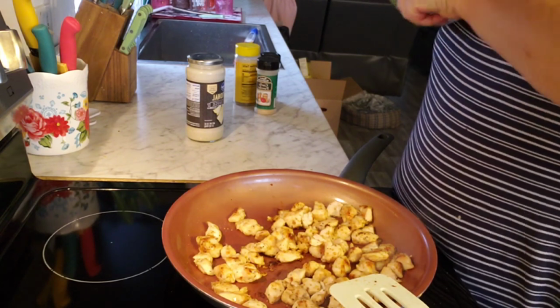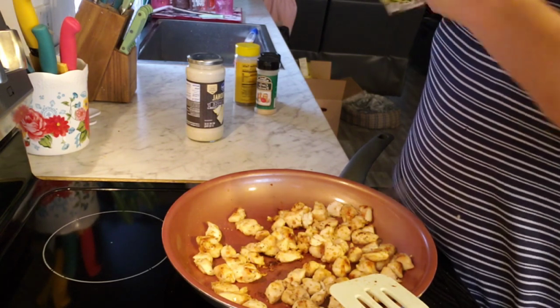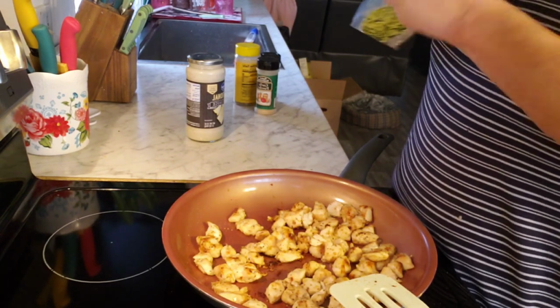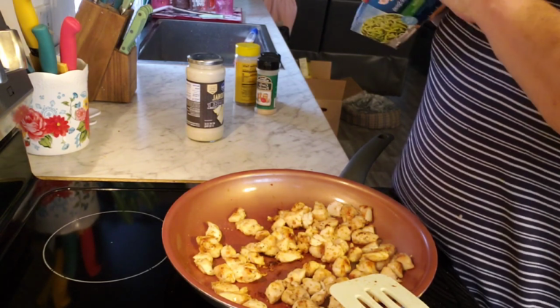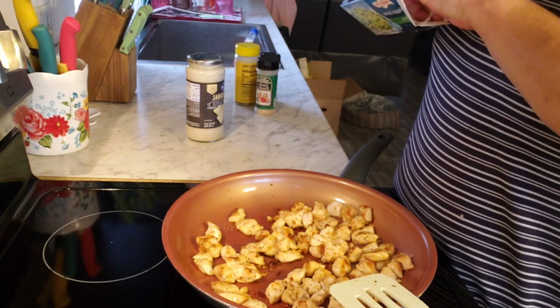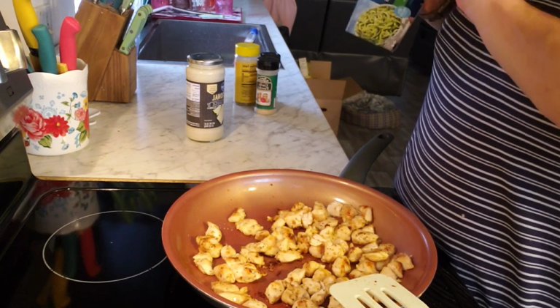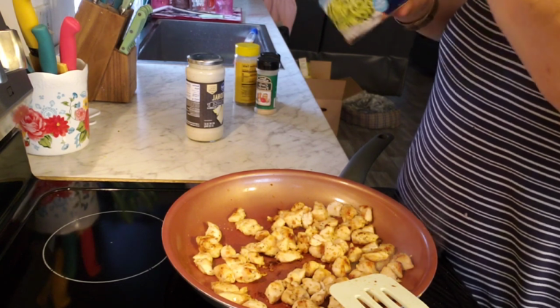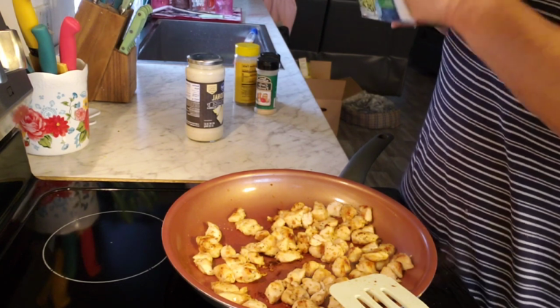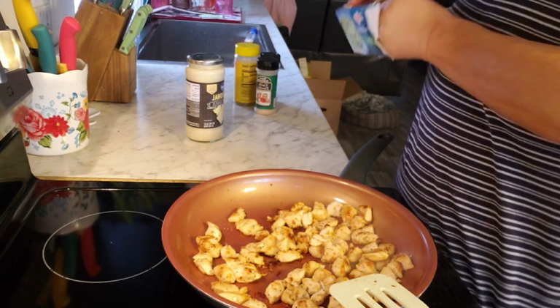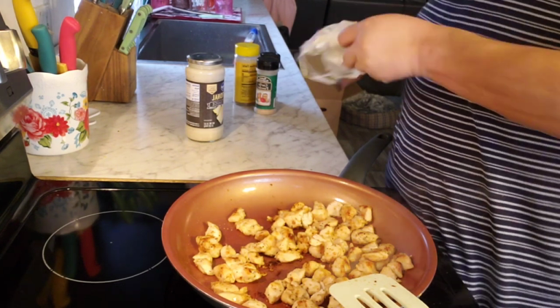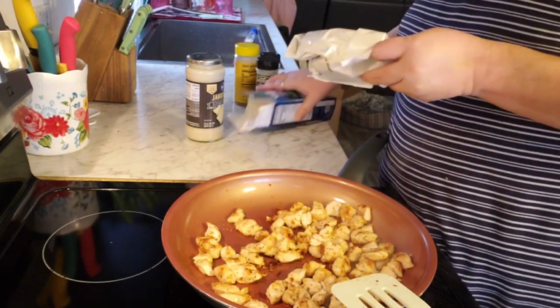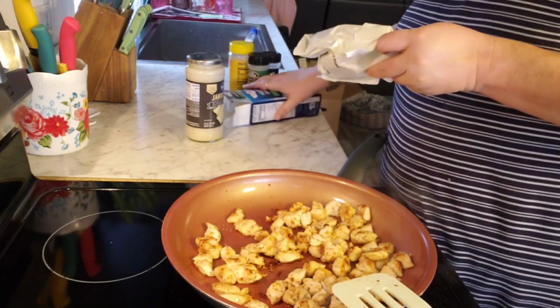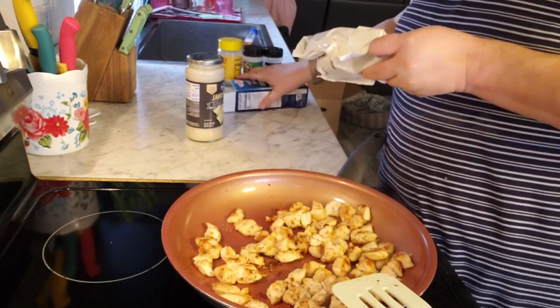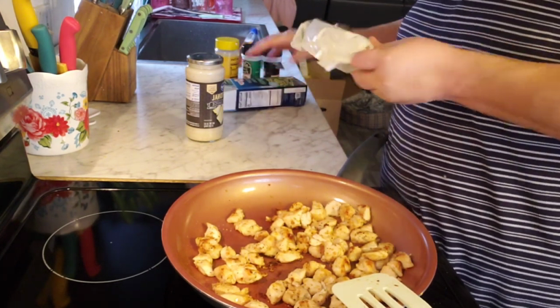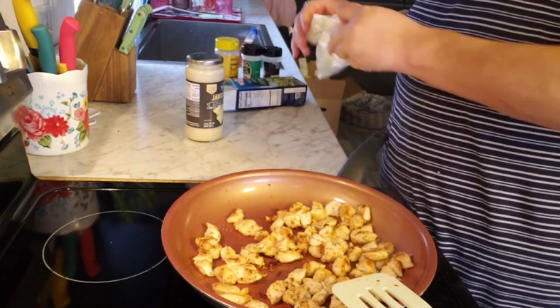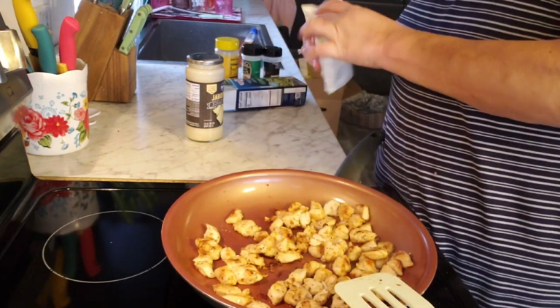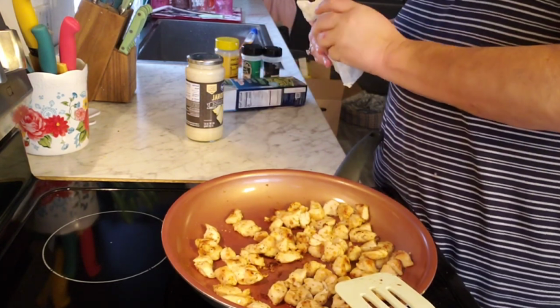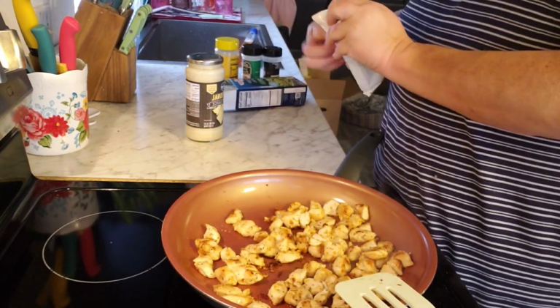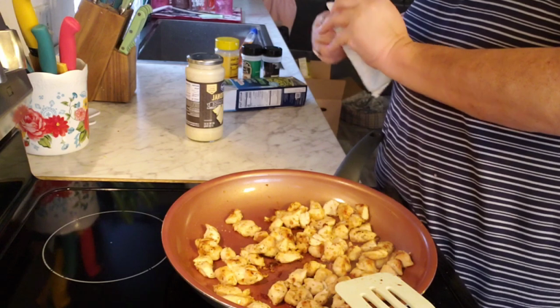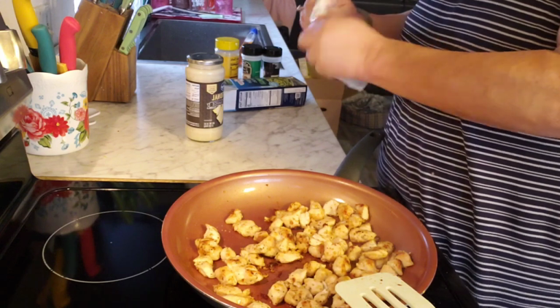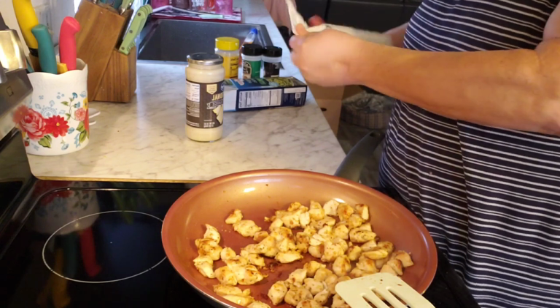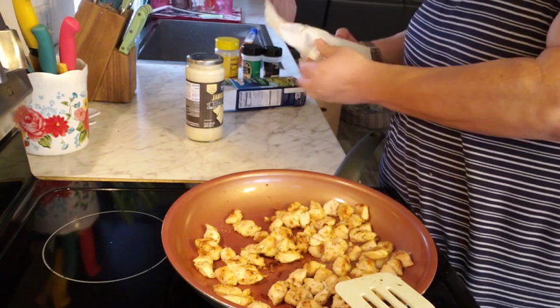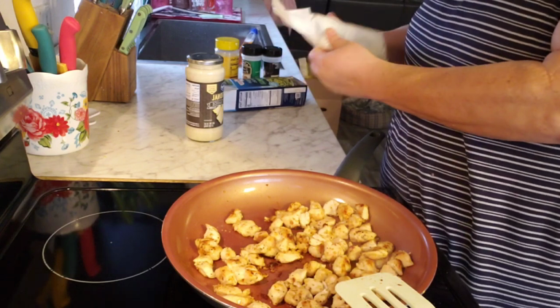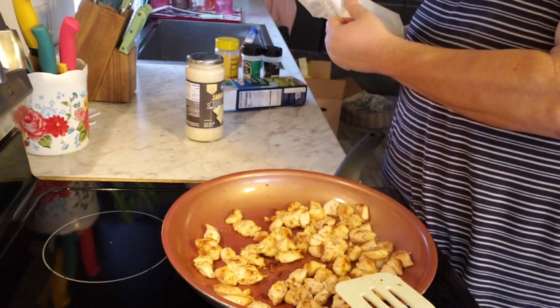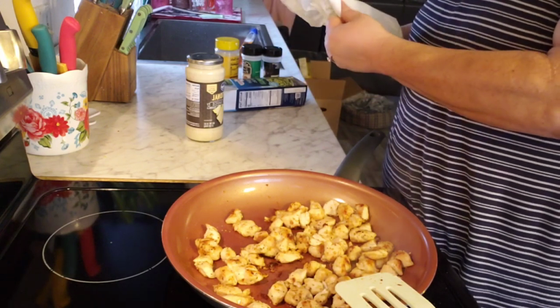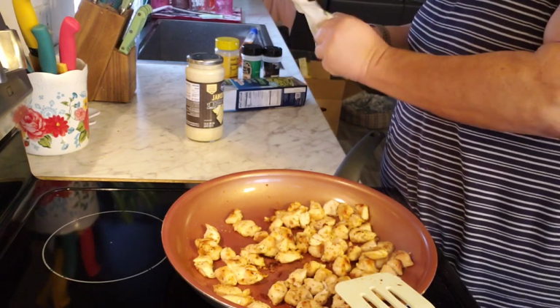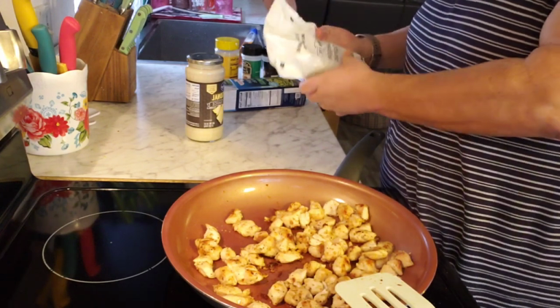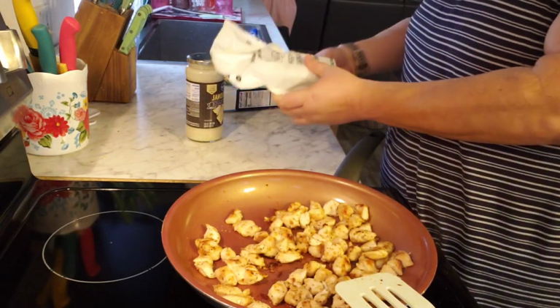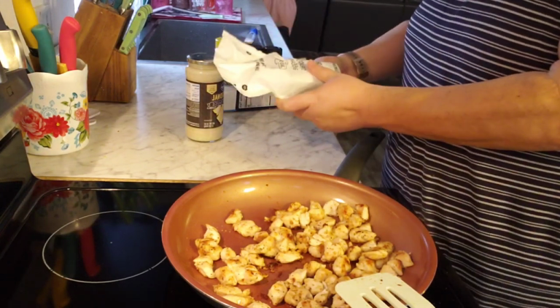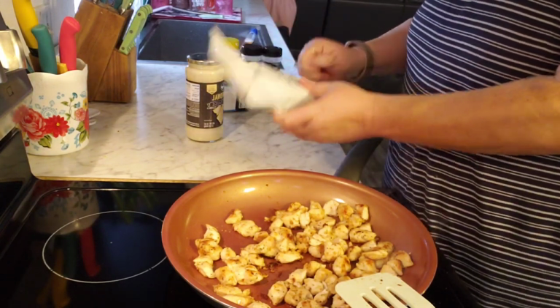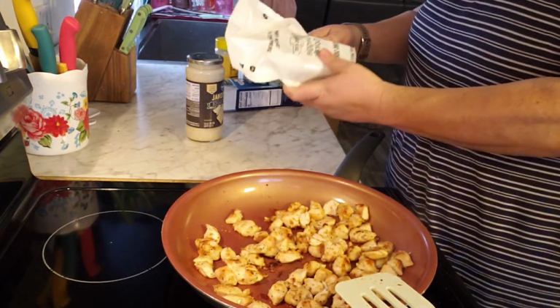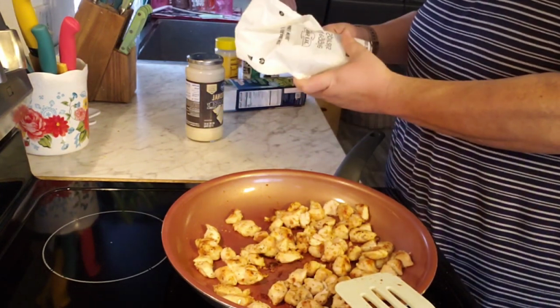I'm not really with it today — I've been sick the last couple of days. Today's the first day I've really felt 100%. I'm going out with my niece tonight for dinner because she wanted to go out.